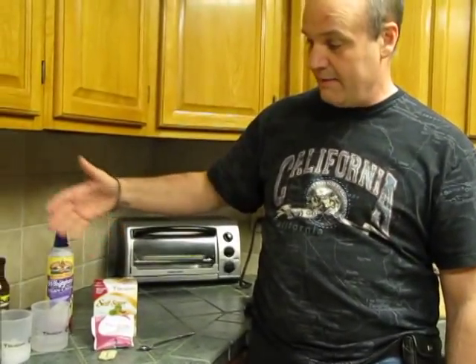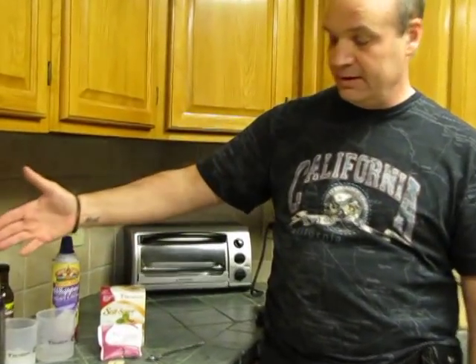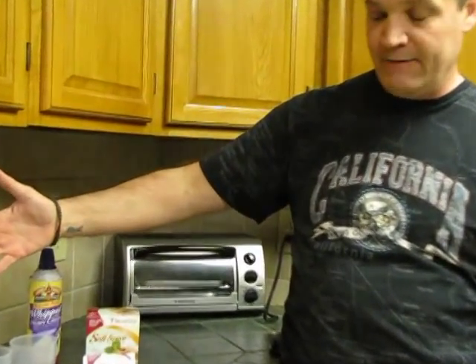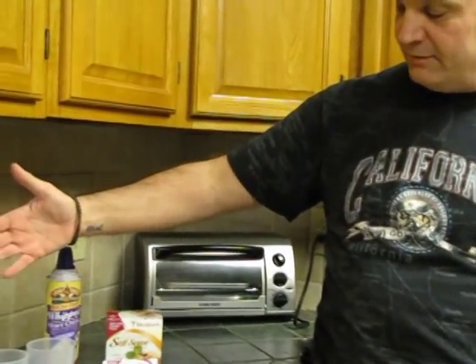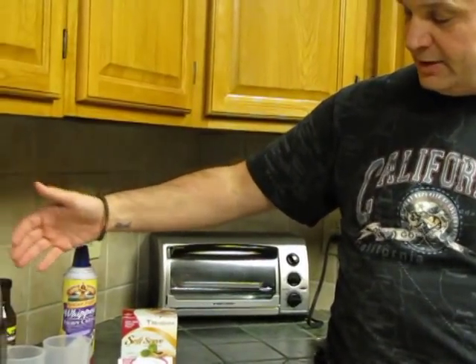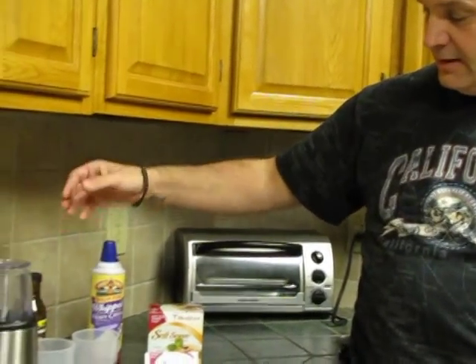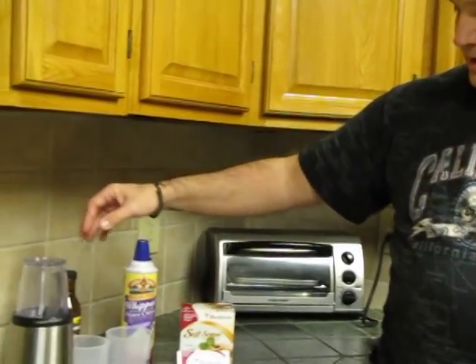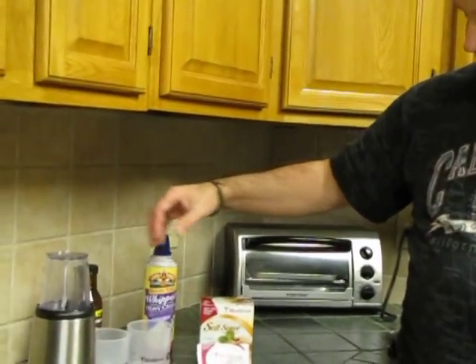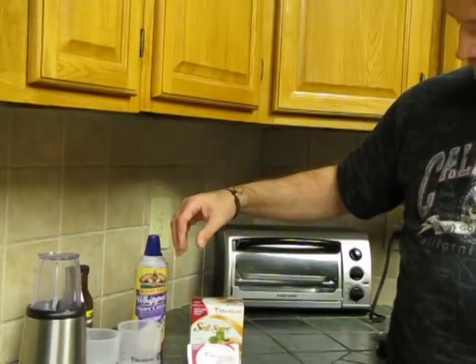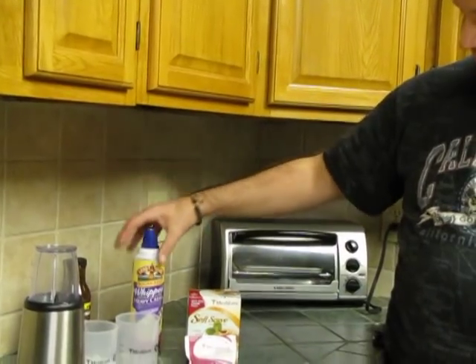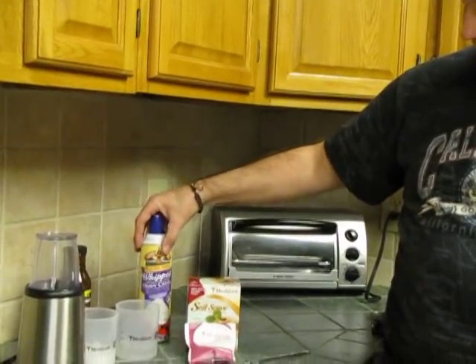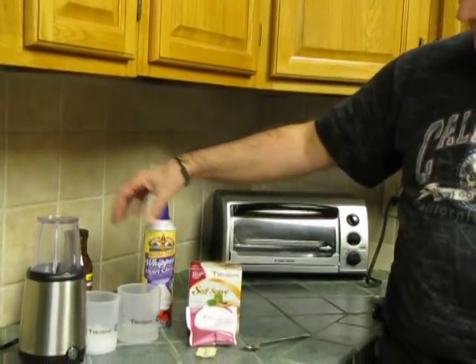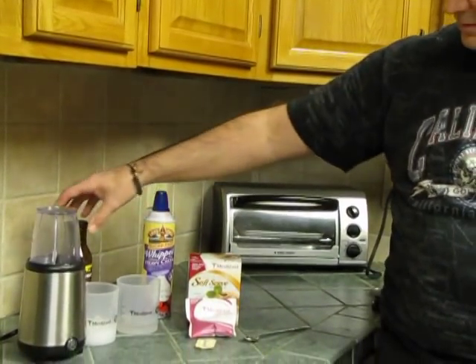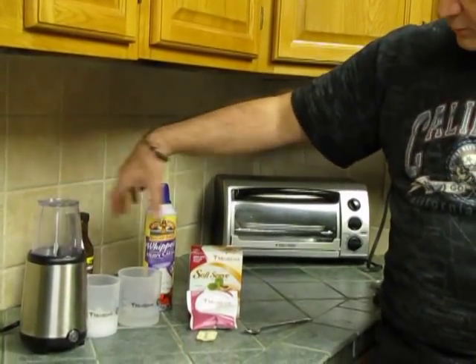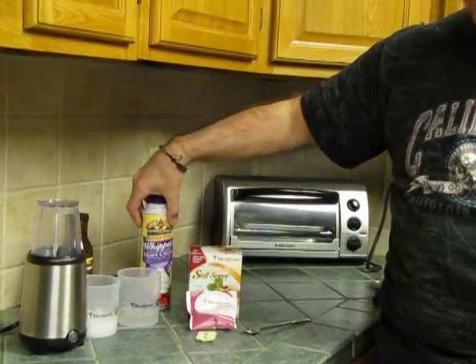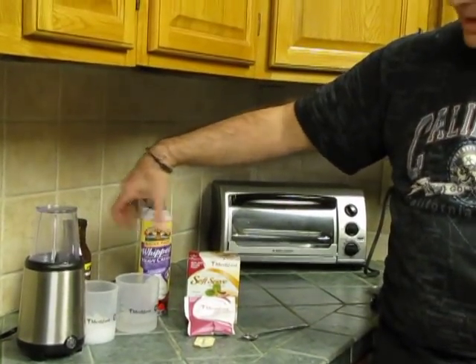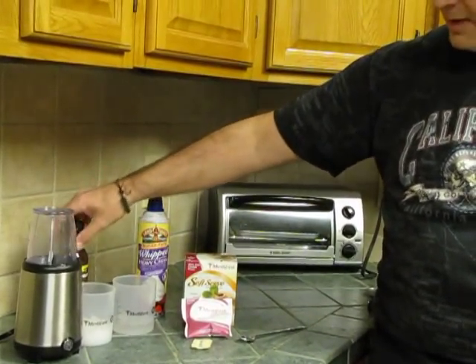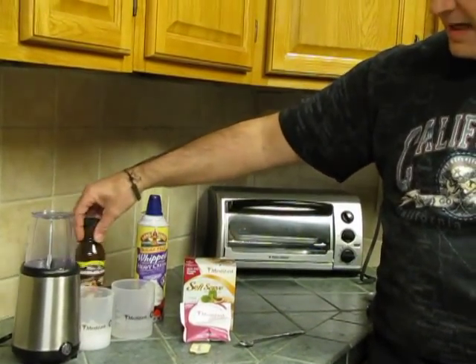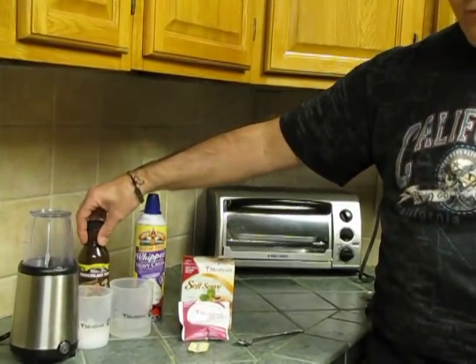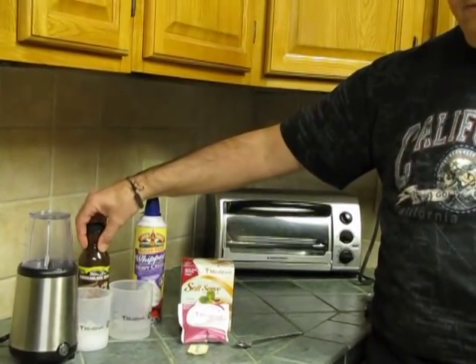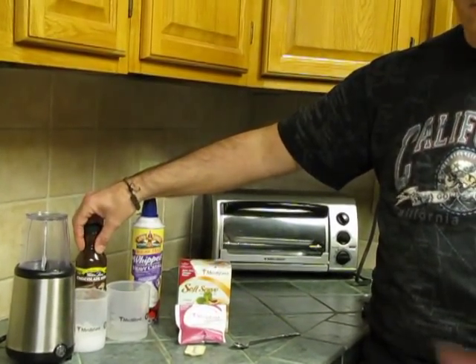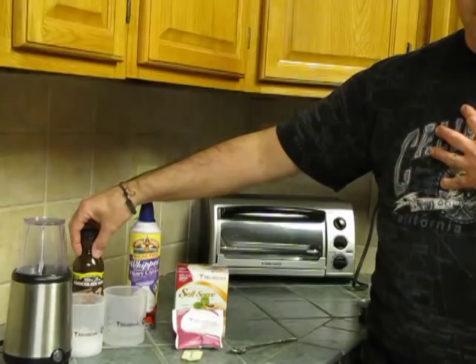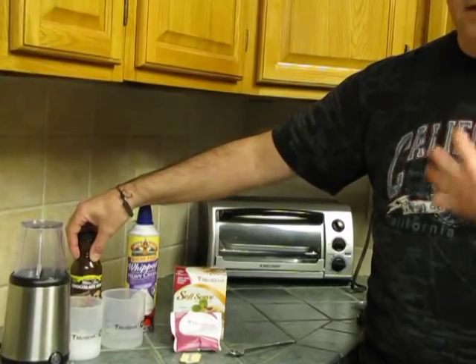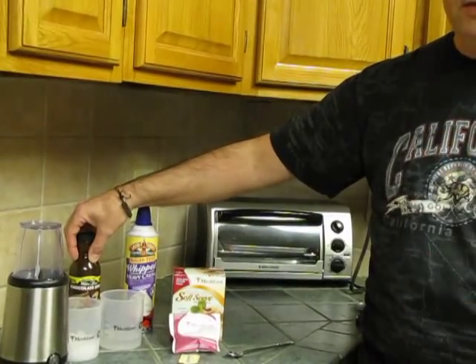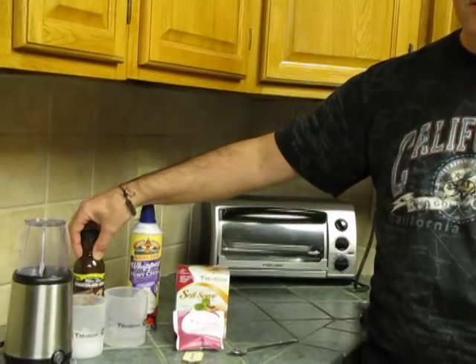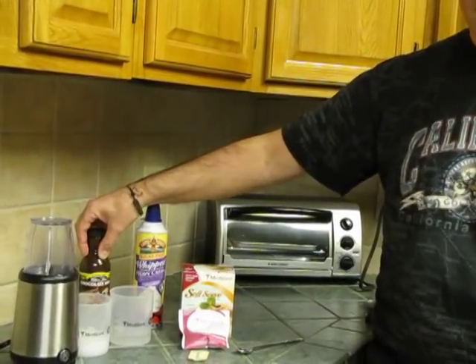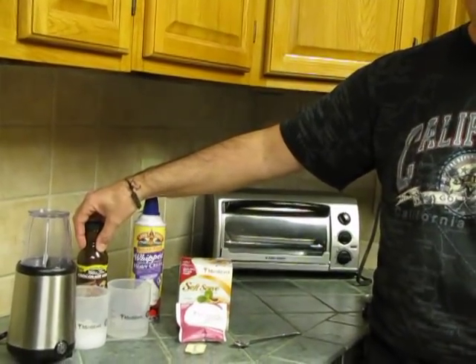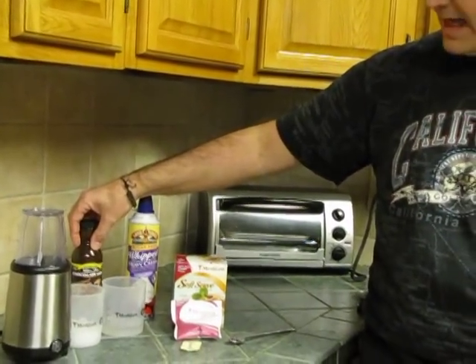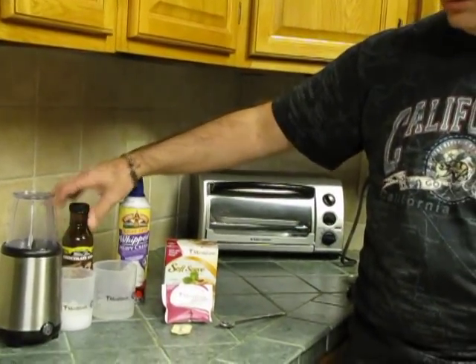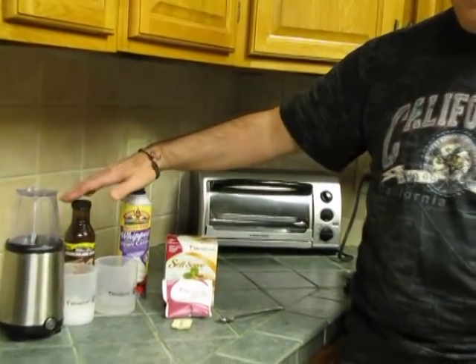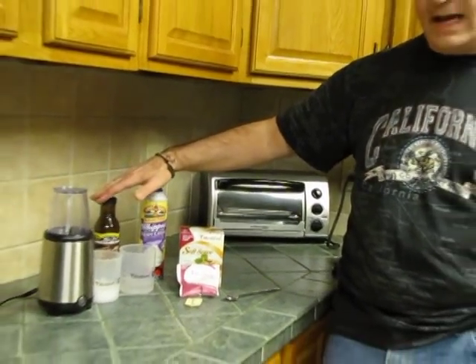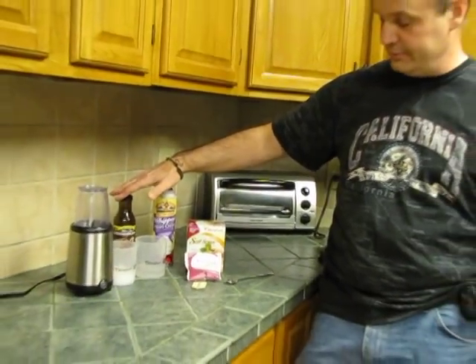Obviously you're going to have to have a blender. You don't have to have the whipped cream and you don't have to have a Walden Farms, but this is something that we do that just adds a little pizzazz to it — we'll get into that a little bit.